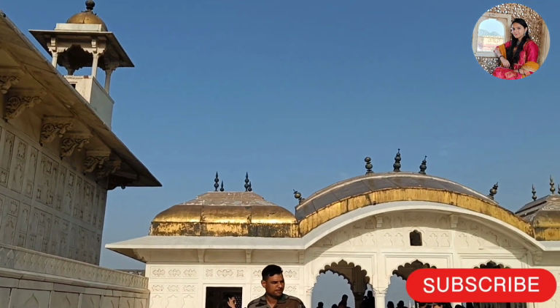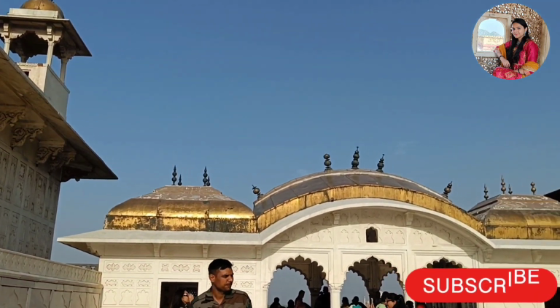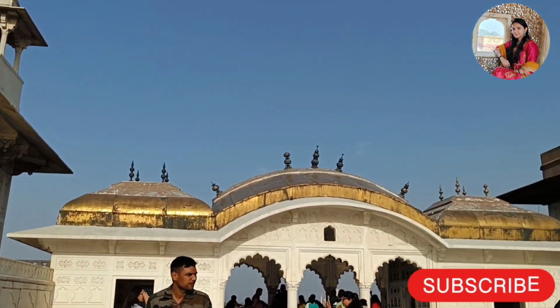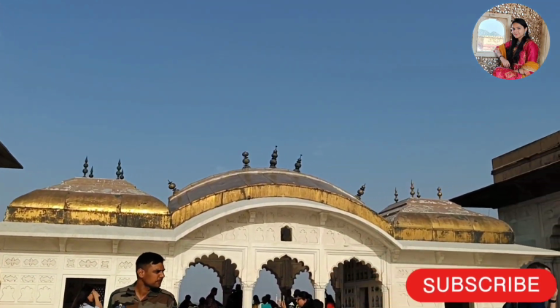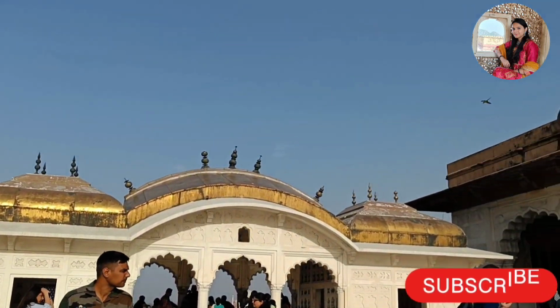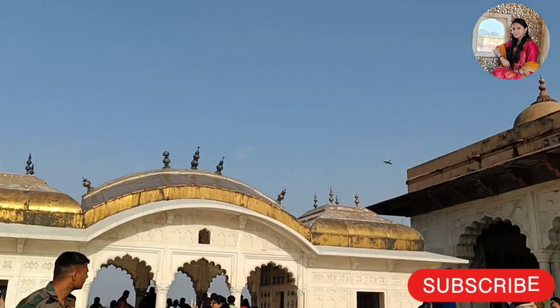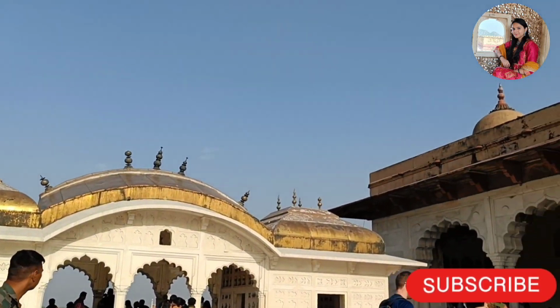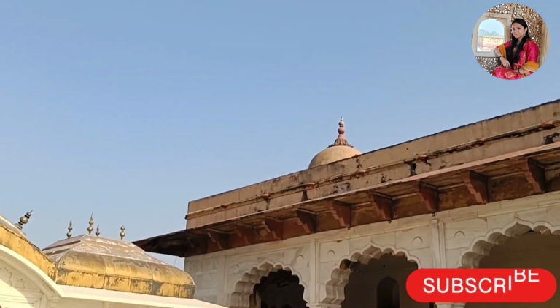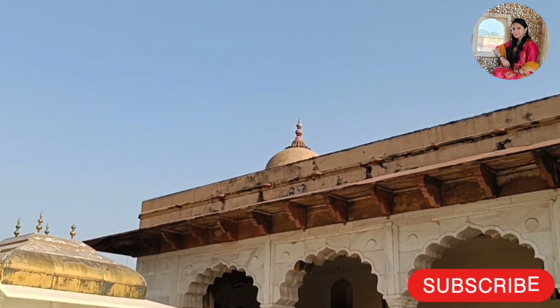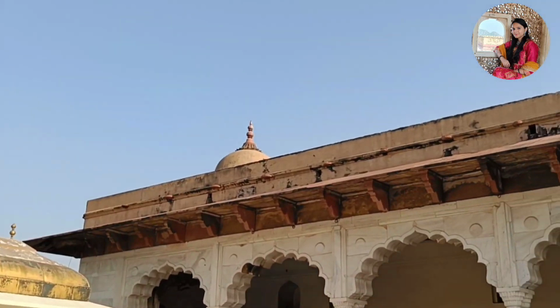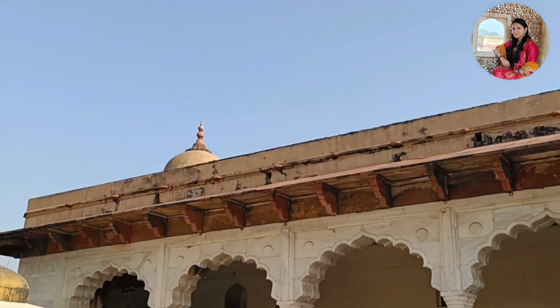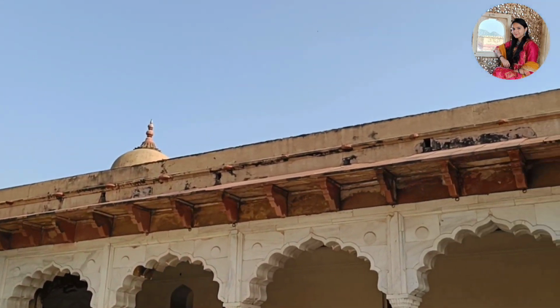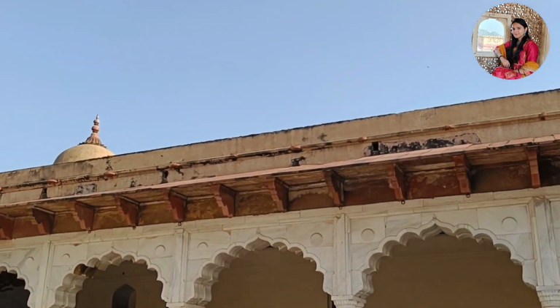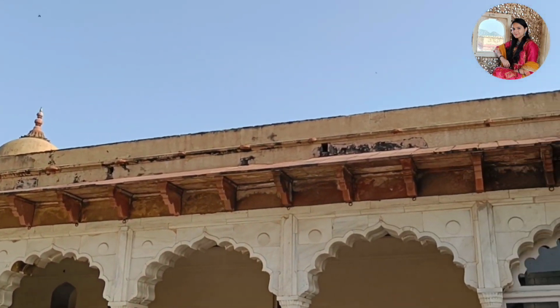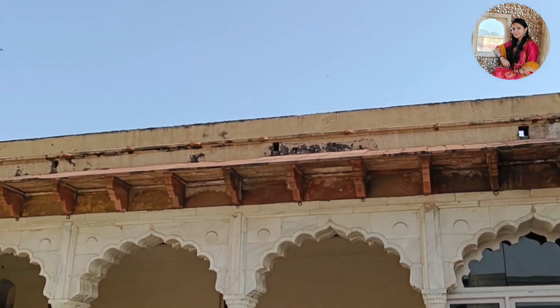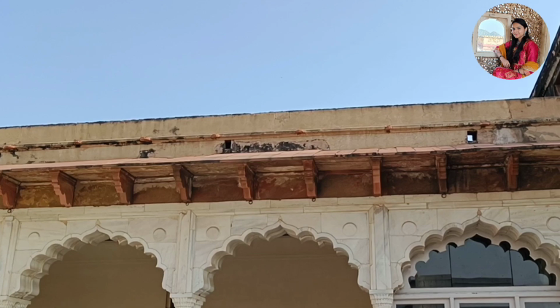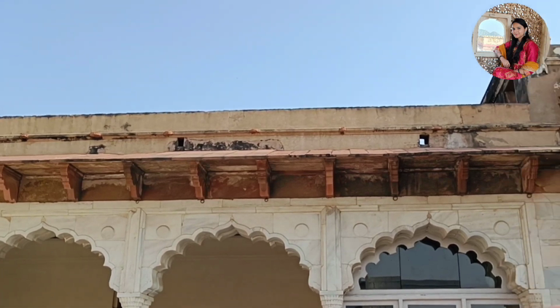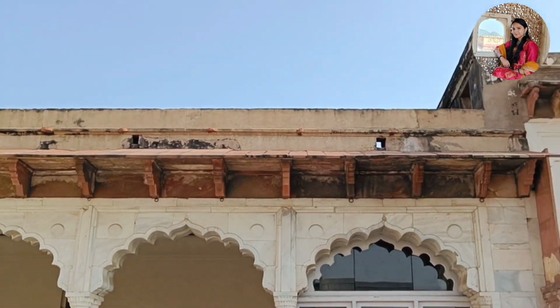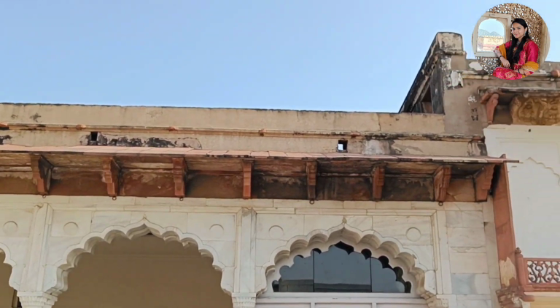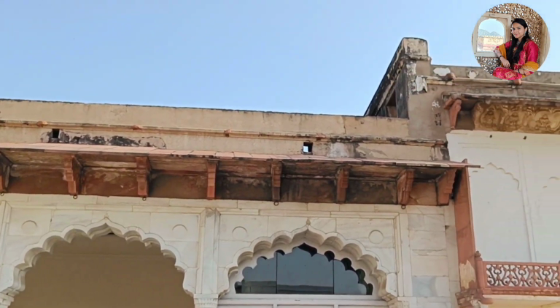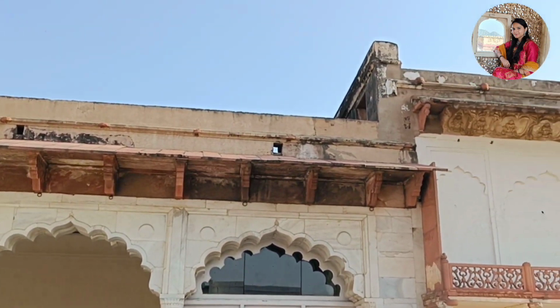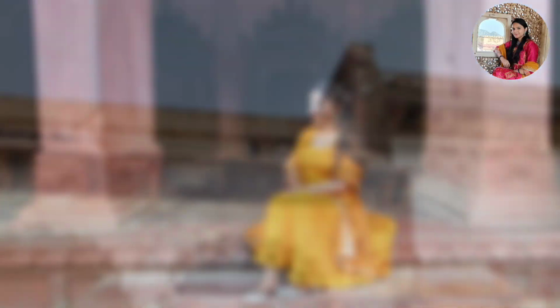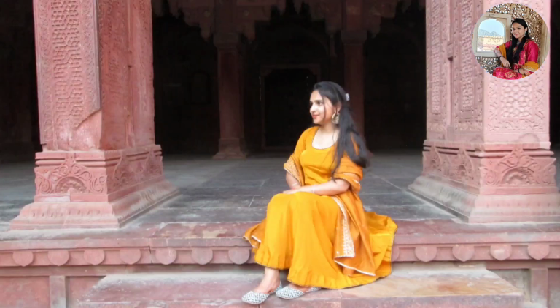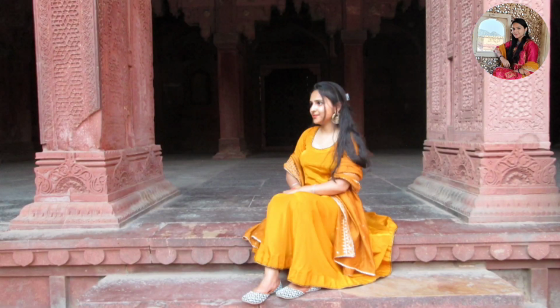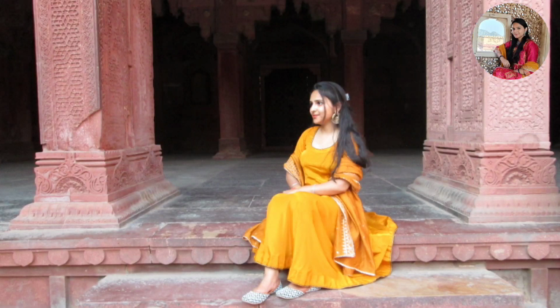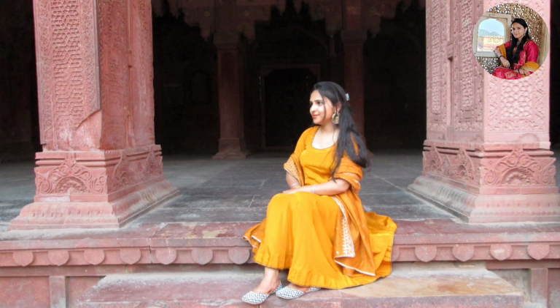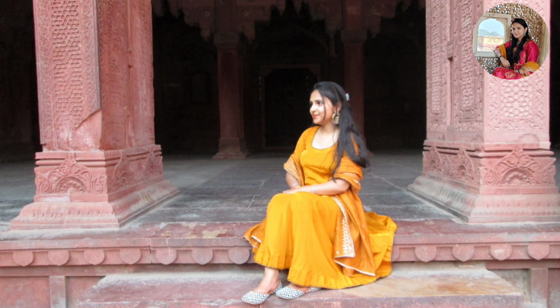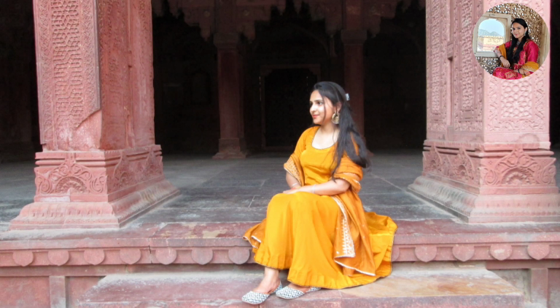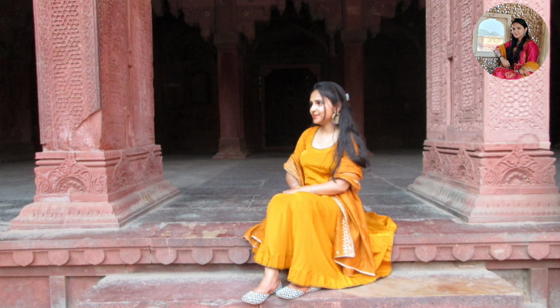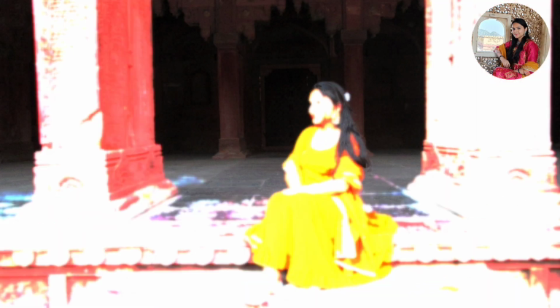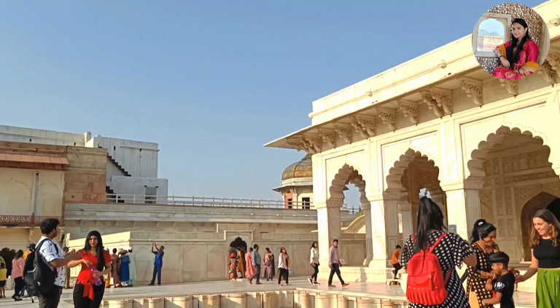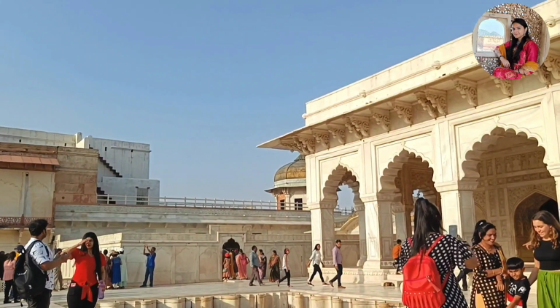आगरा फोर्ट को मुगल आर्किटेक्चर की अकॉर्डिंग डिजाइन किया गया था और इसे बनाने के लिए रेड सैंडस्टोन, मार्बल और वाइट मार्बल का यूज हुआ था।